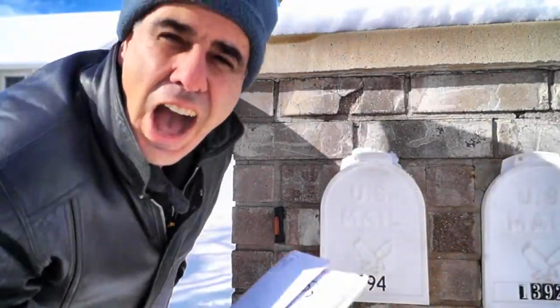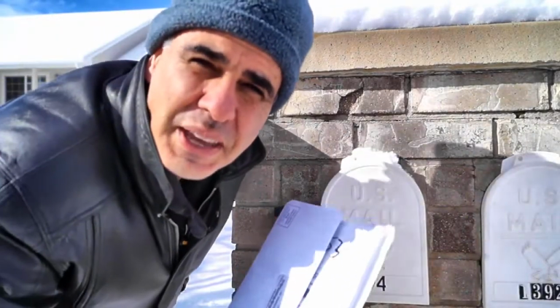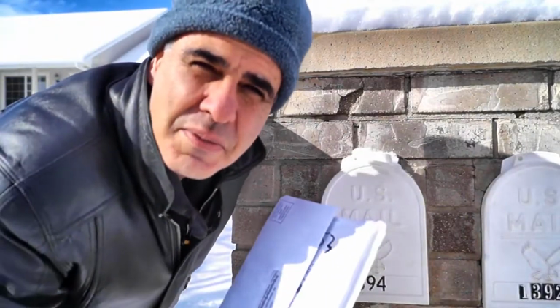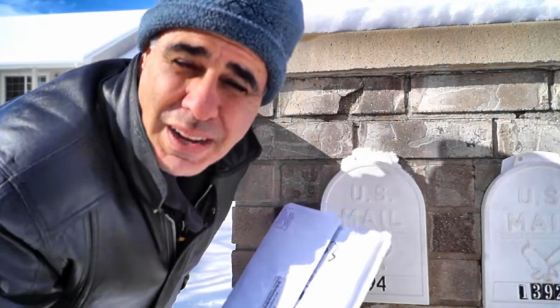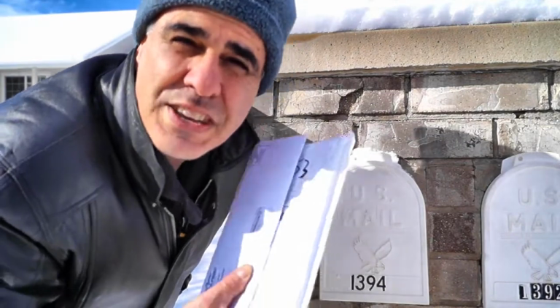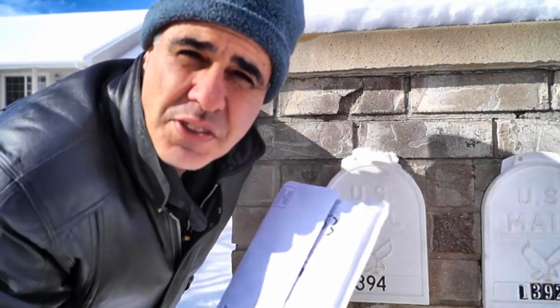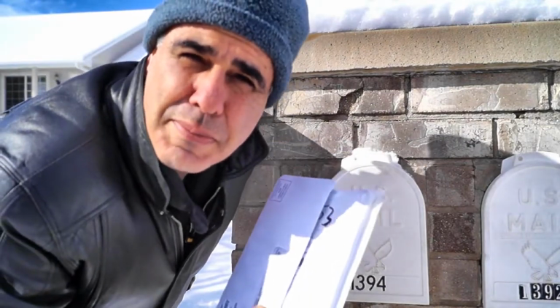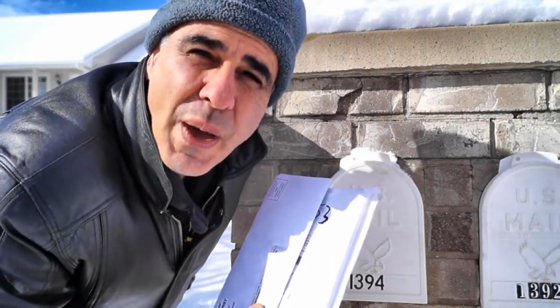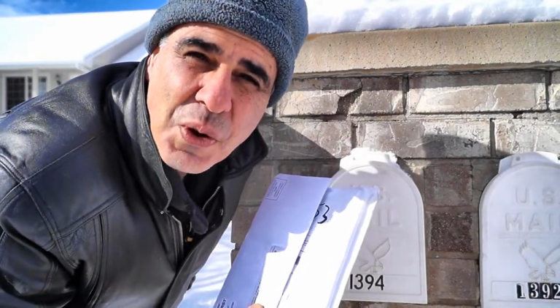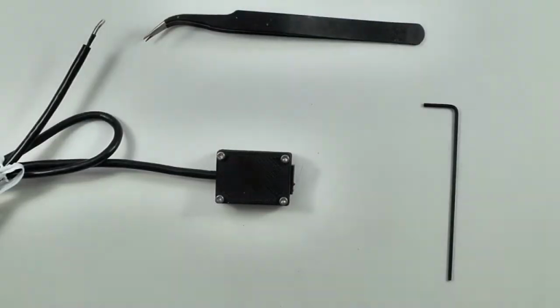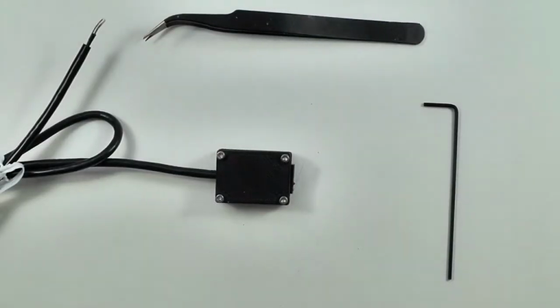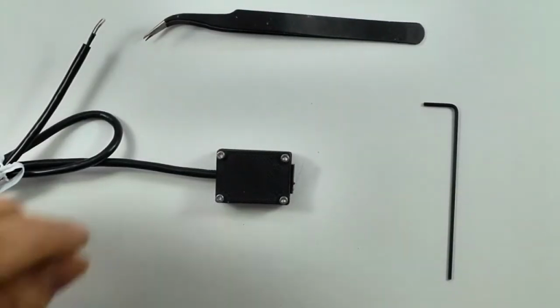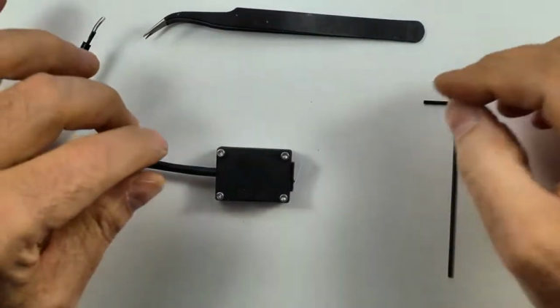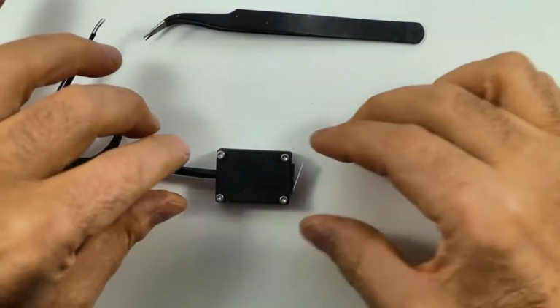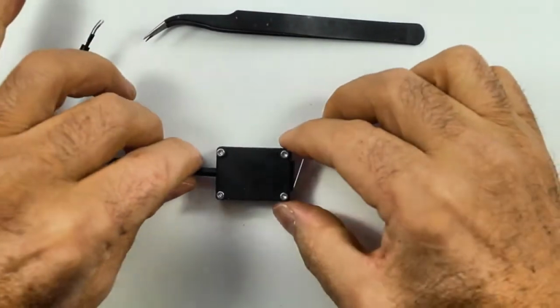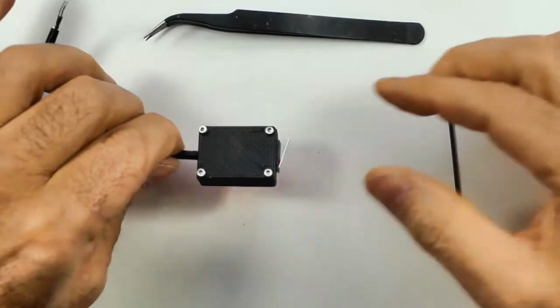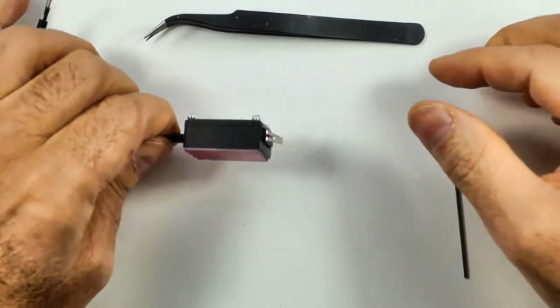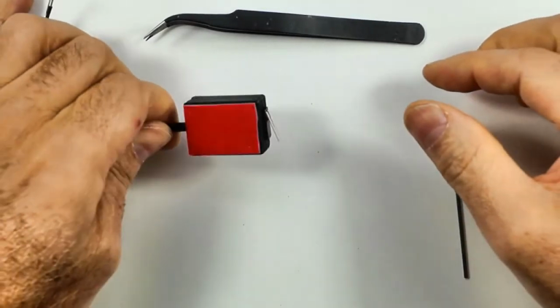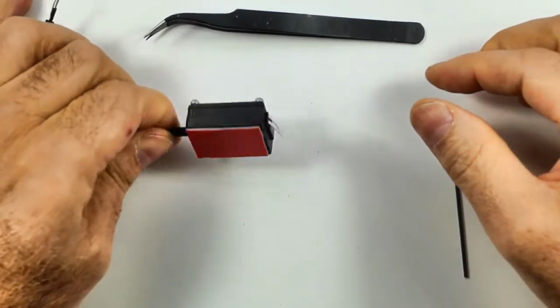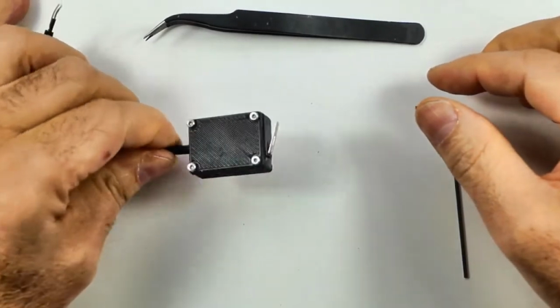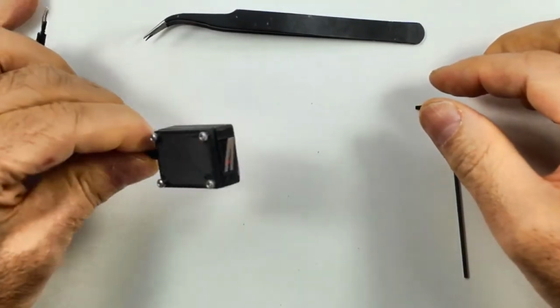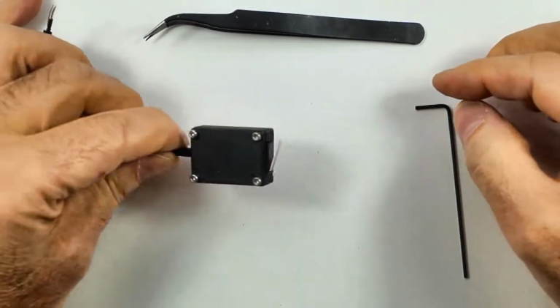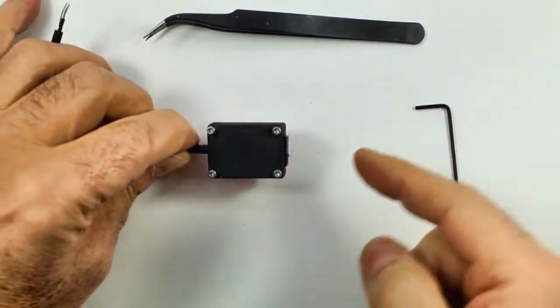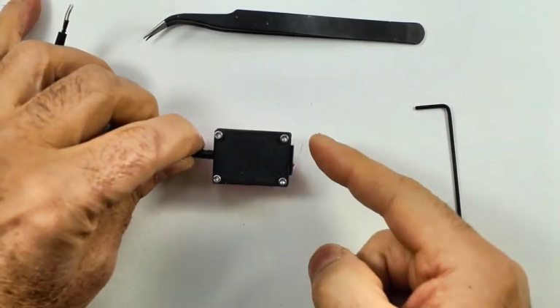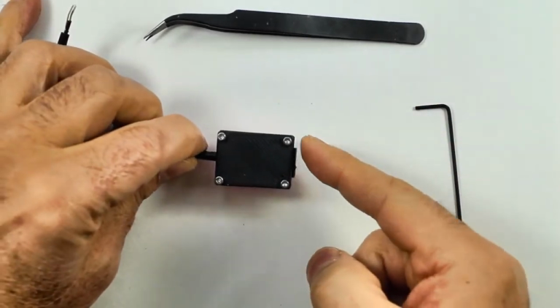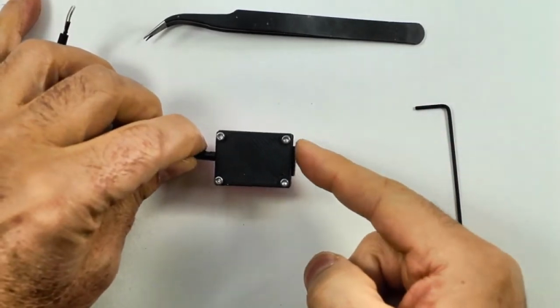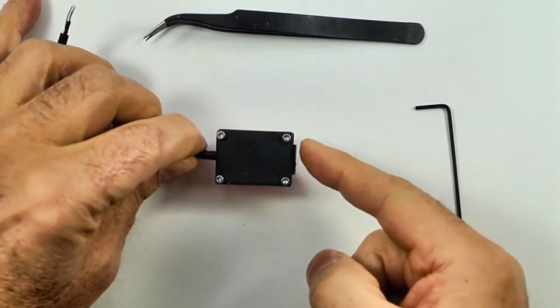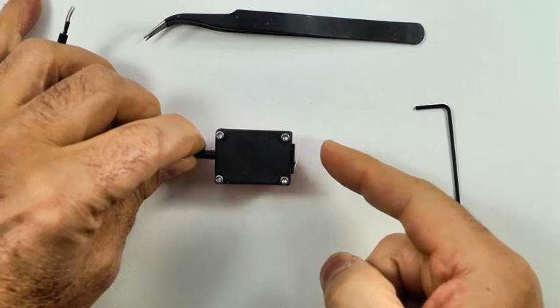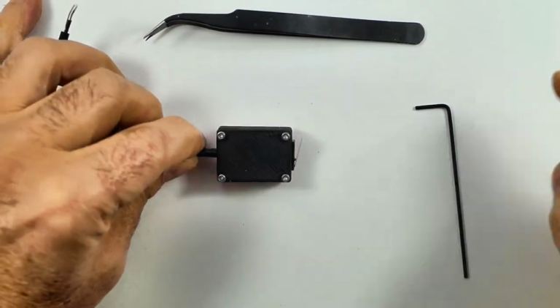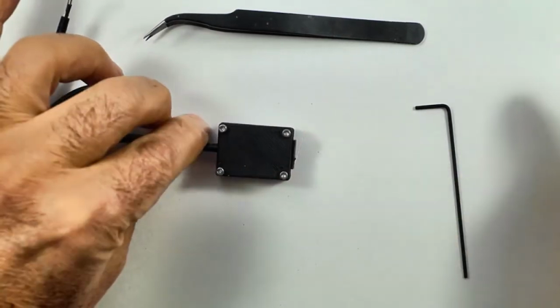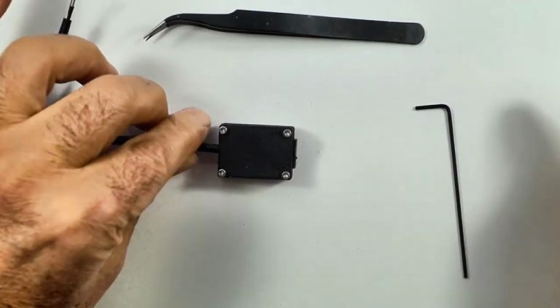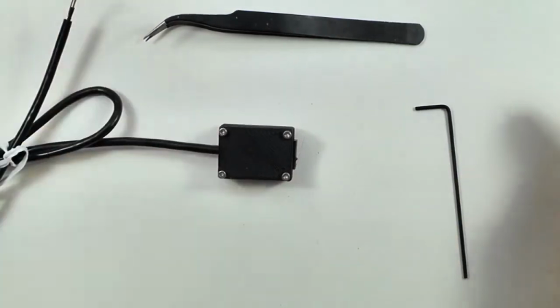I only come out to the mailbox when I know that there's going to be mail waiting for me. The switch is a limit switch enclosed in a 3D printed case. The sticky tape on the back allows it to be mounted anywhere, or you can use screws to mount it.